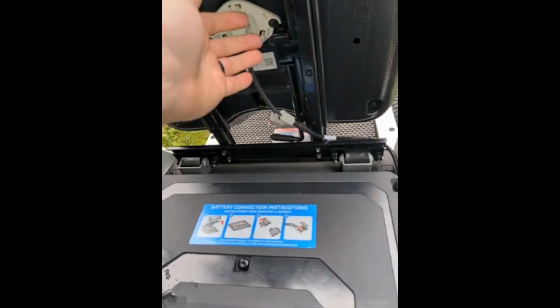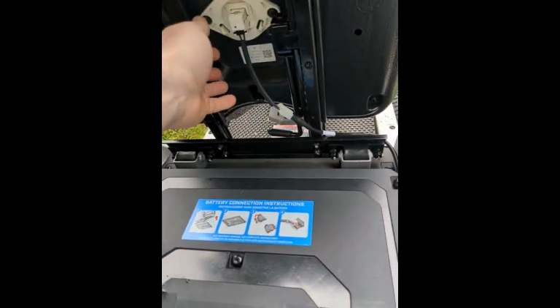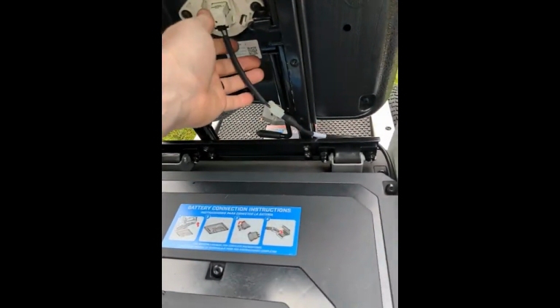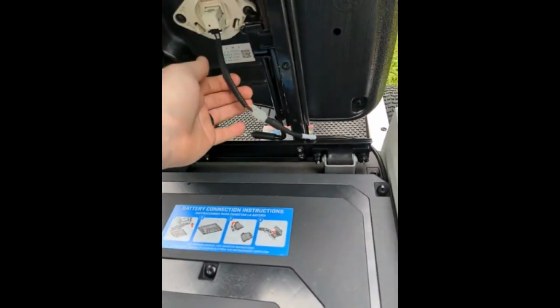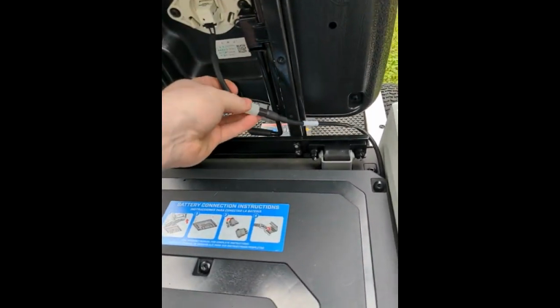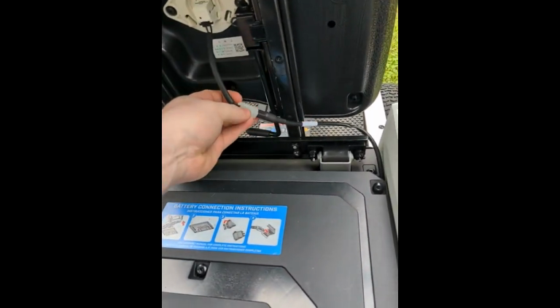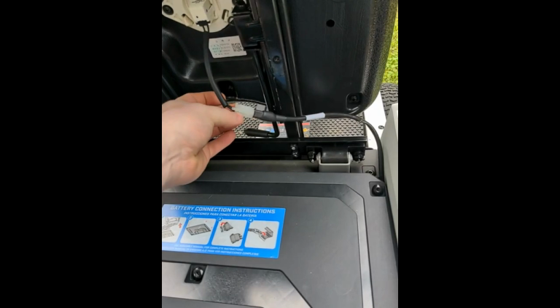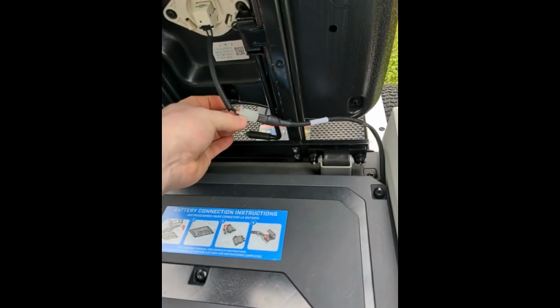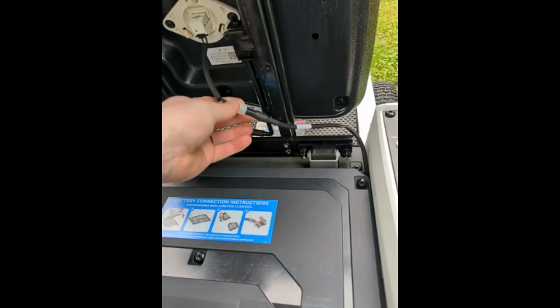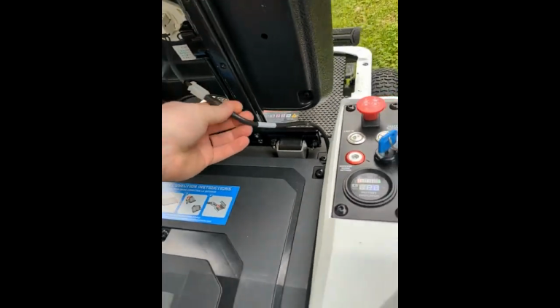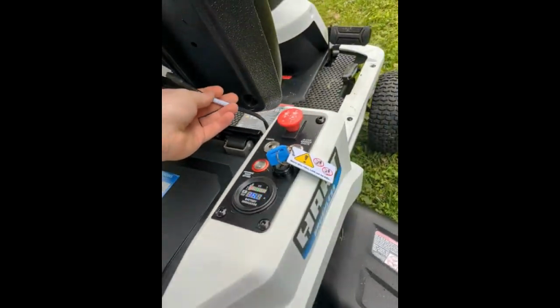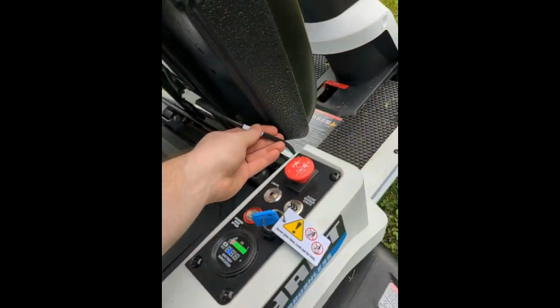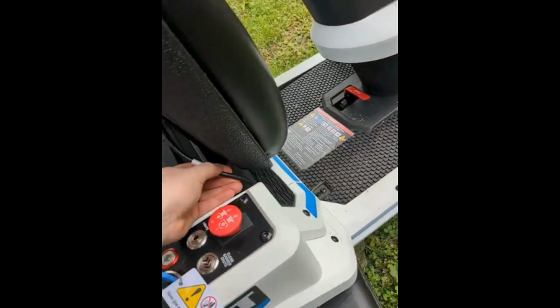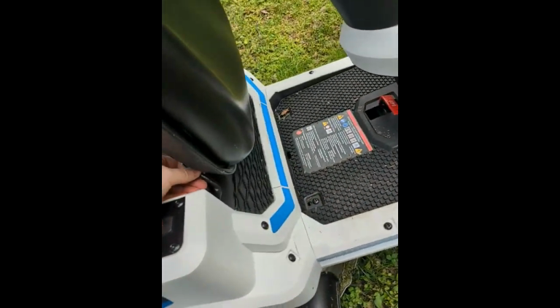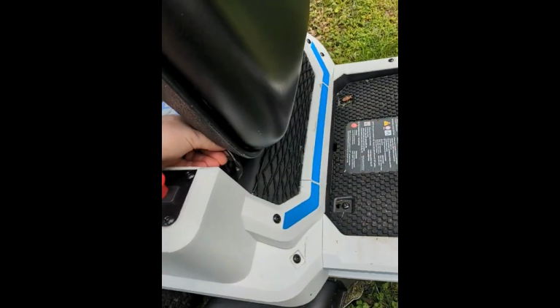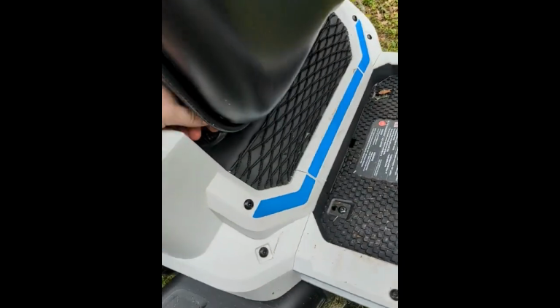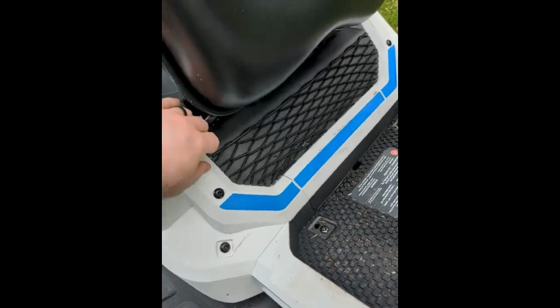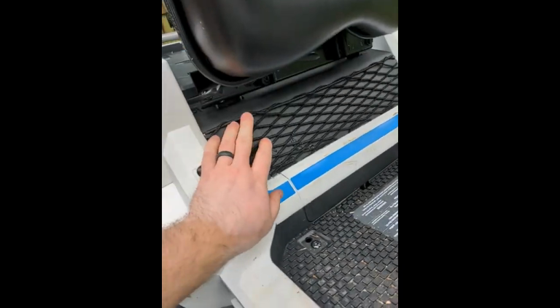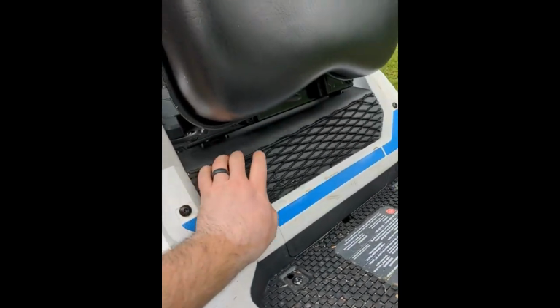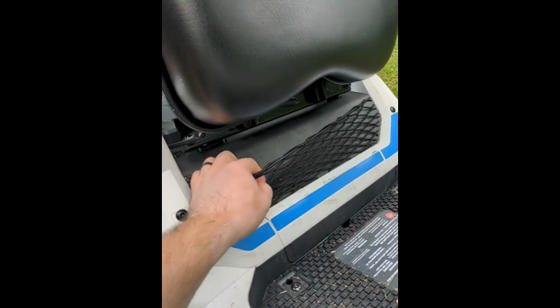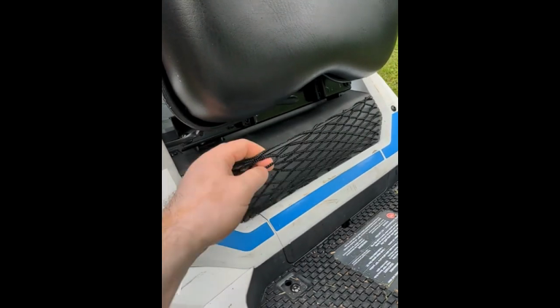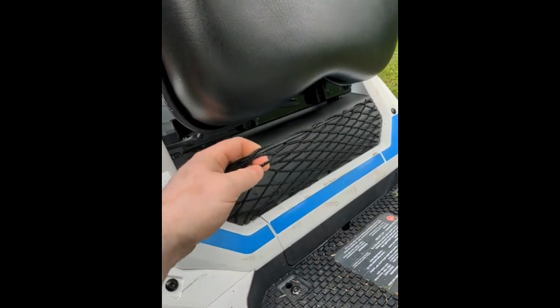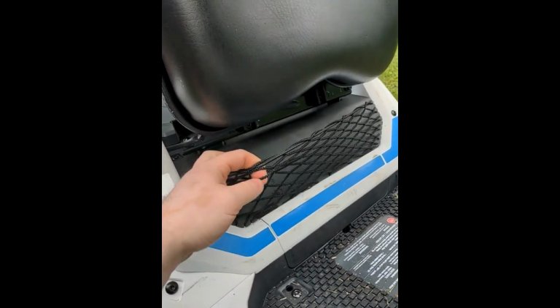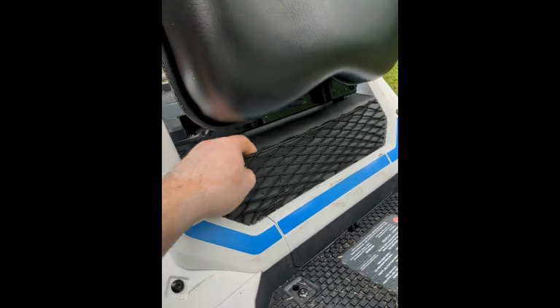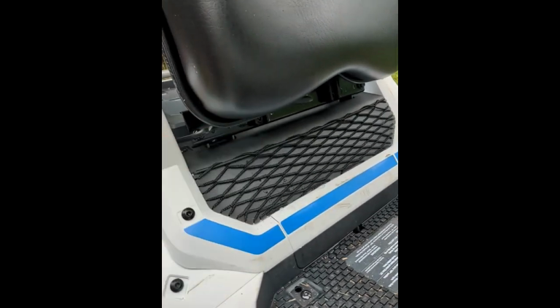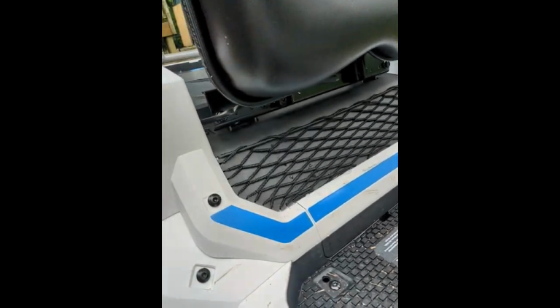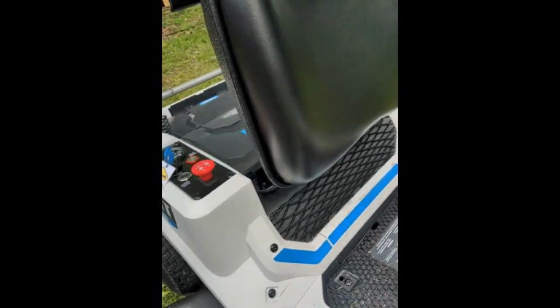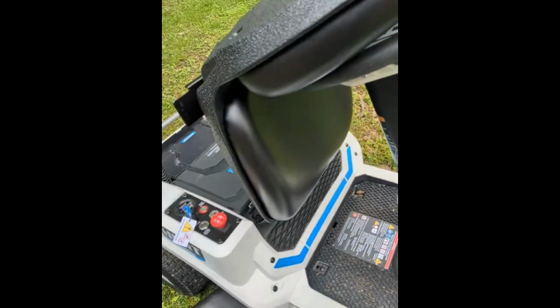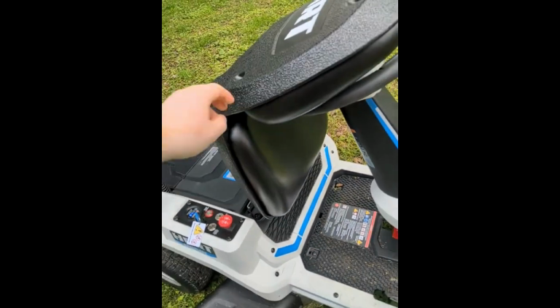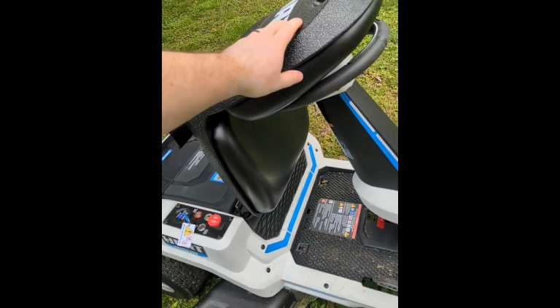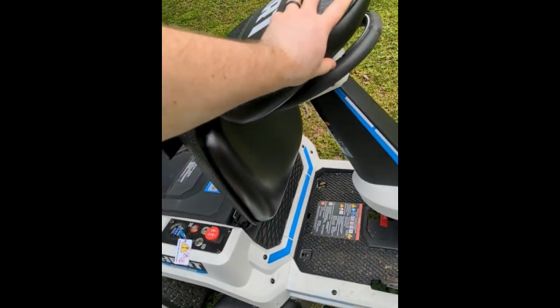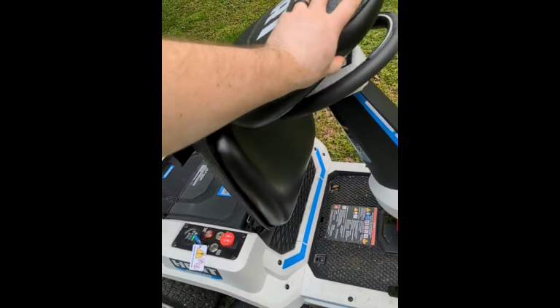Underneath the seat is this cable — you'll want to make sure that this gets plugged in. It will not run without that cable. I found mine in this pouch, but it took me a while to find it.